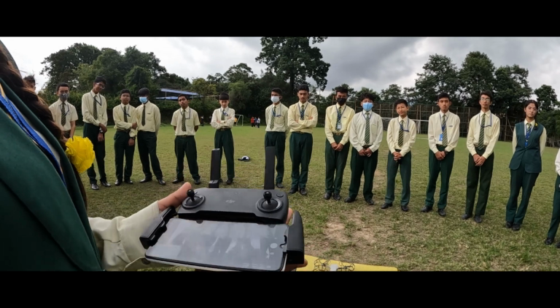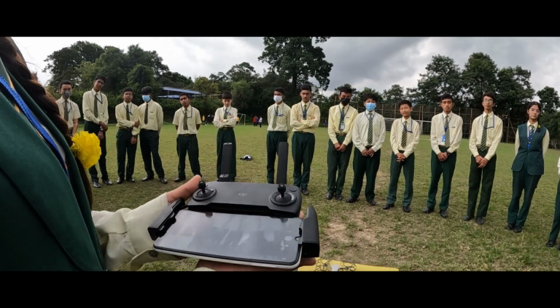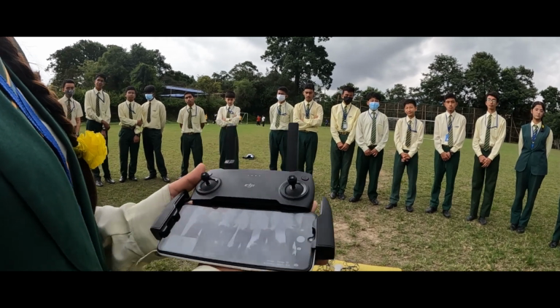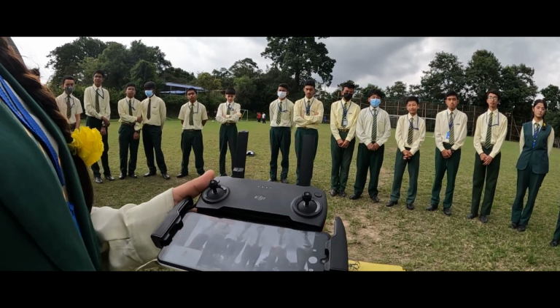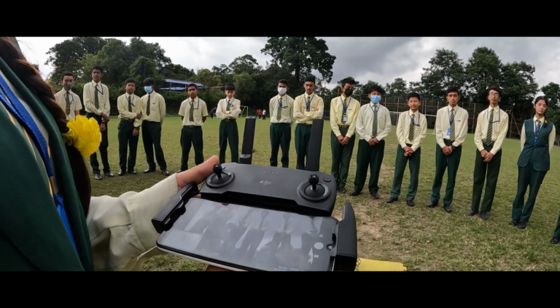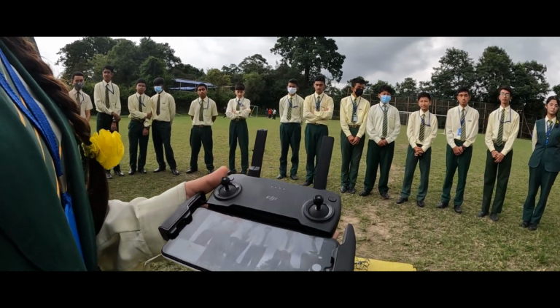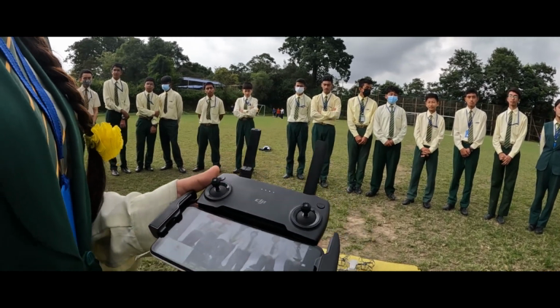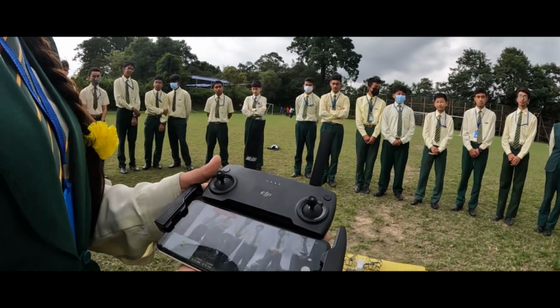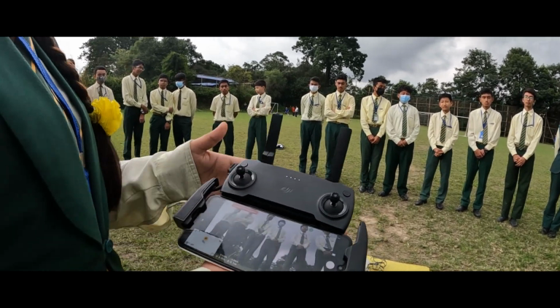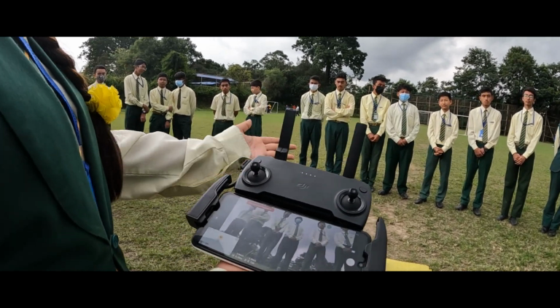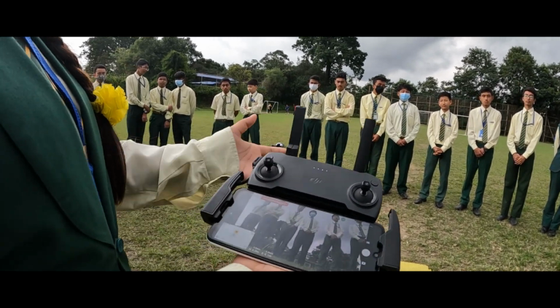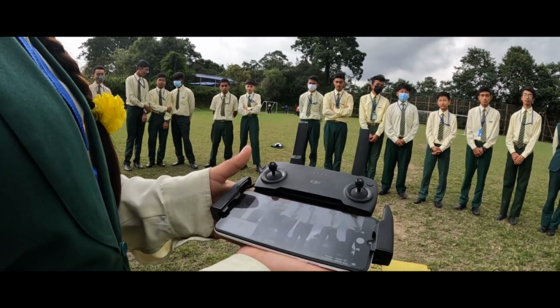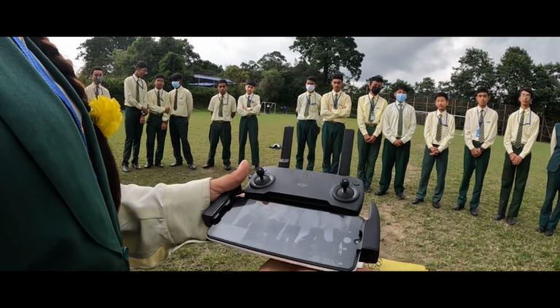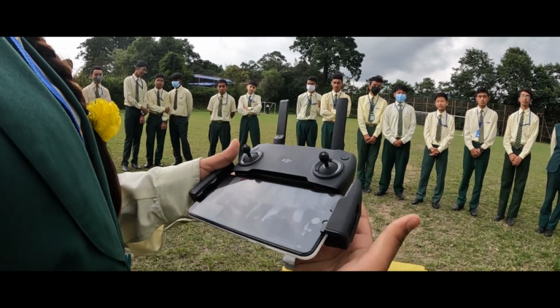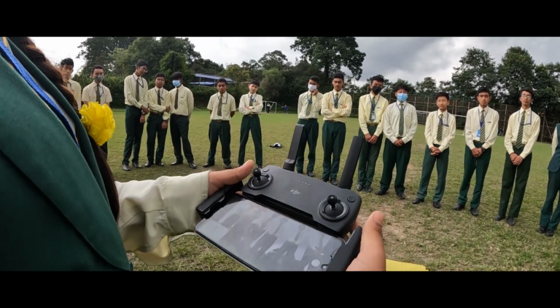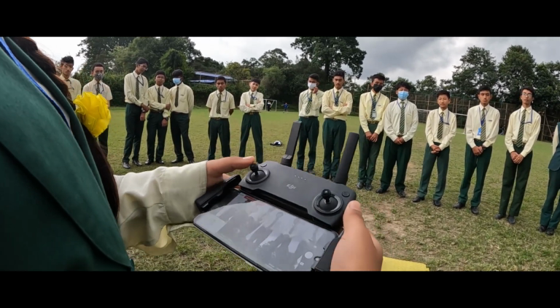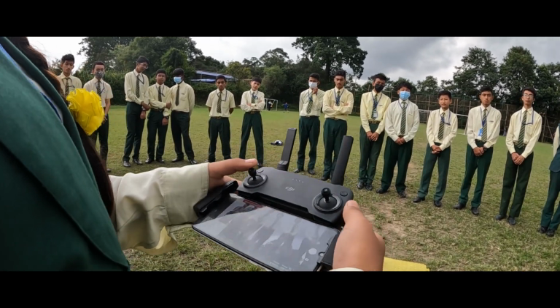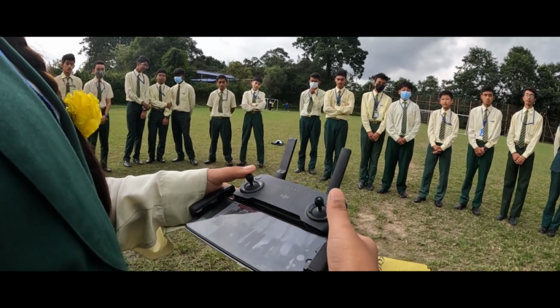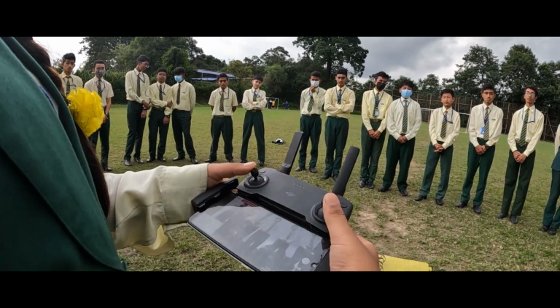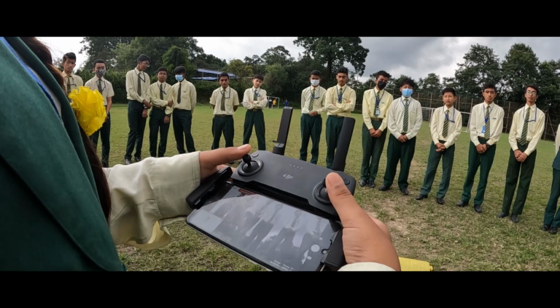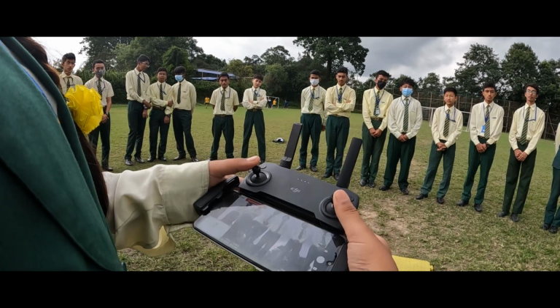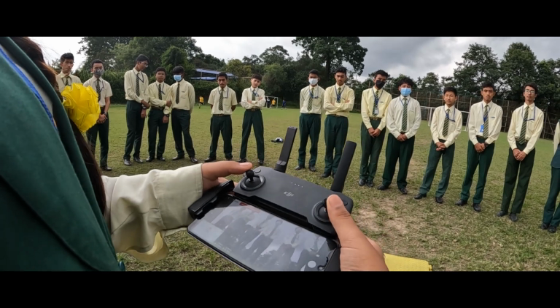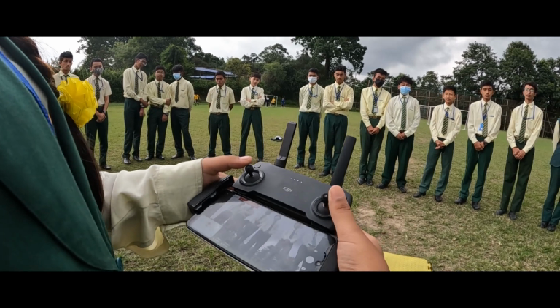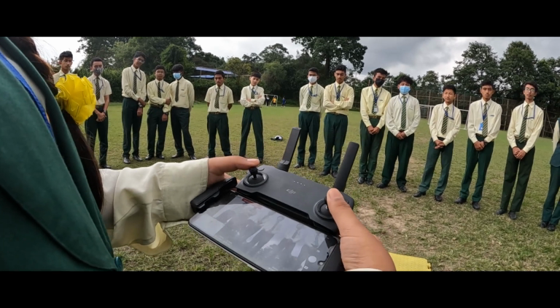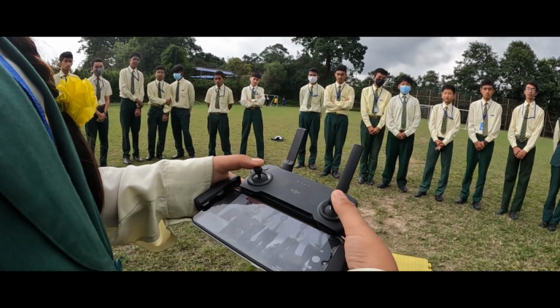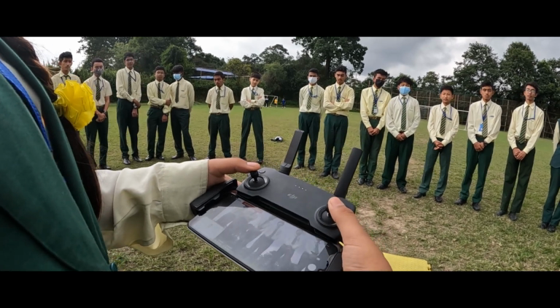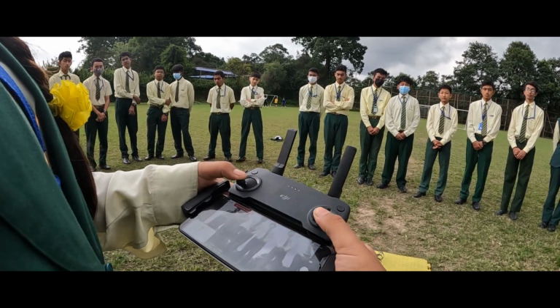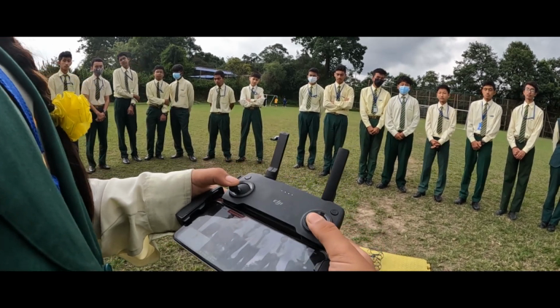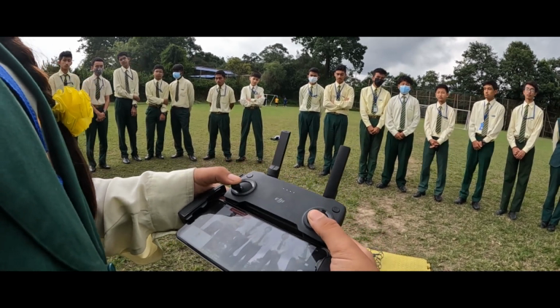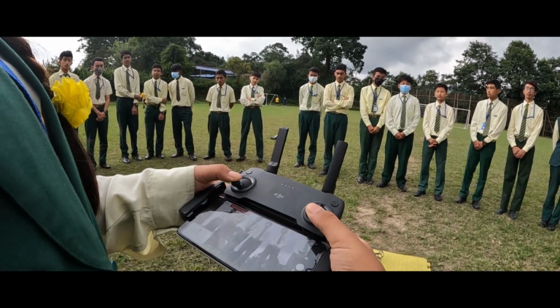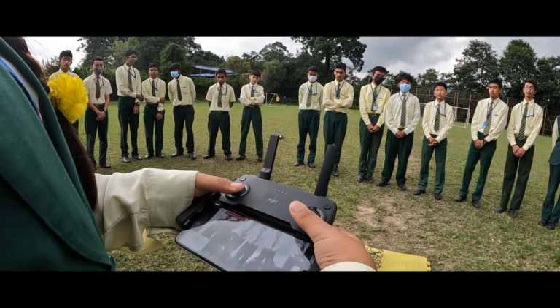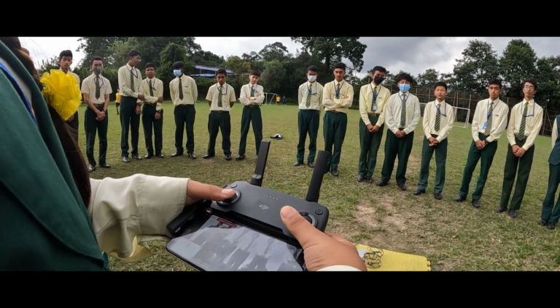Now I'm going to show you how to start the motors with the joystick. First, we should pull both joysticks downwards and inwards.